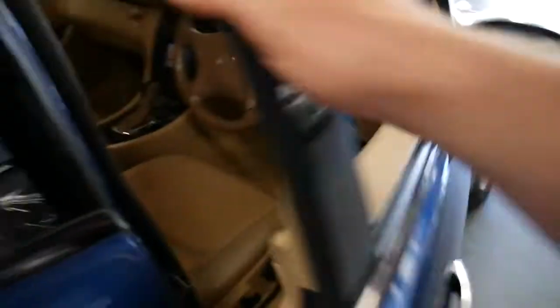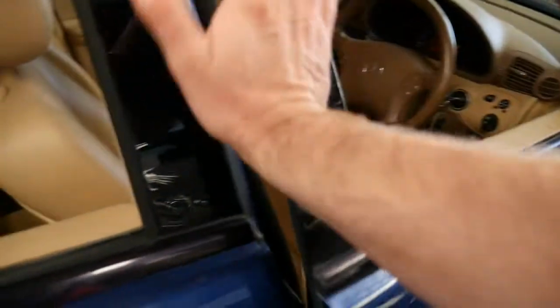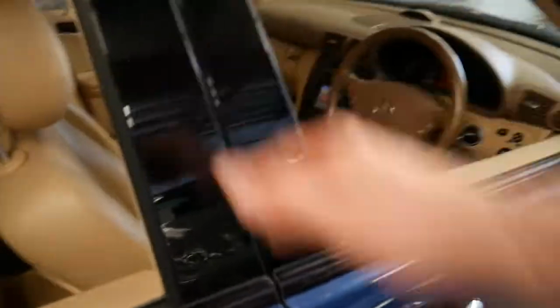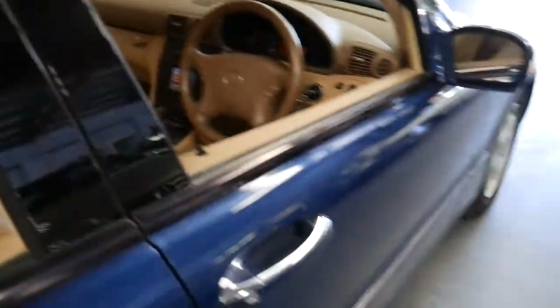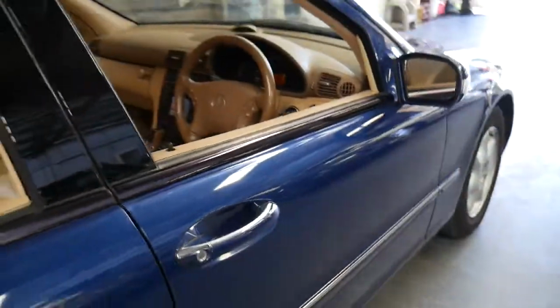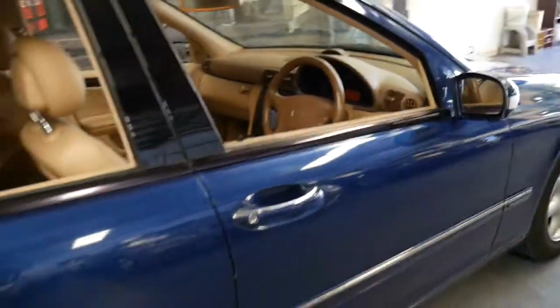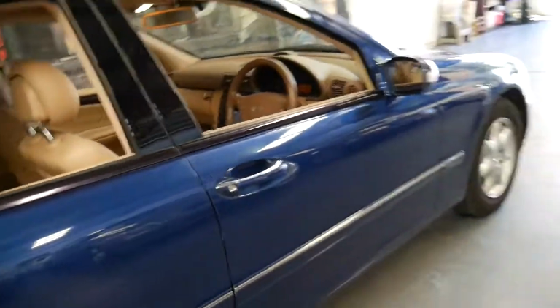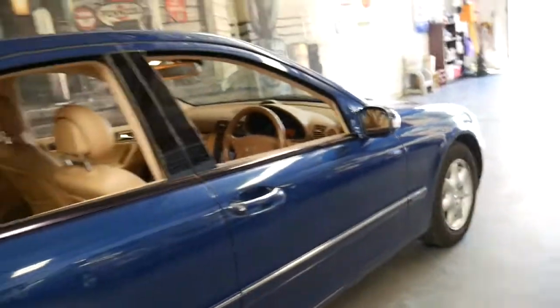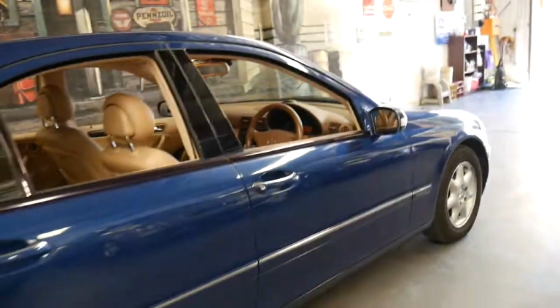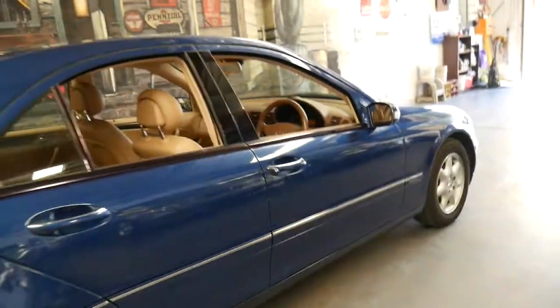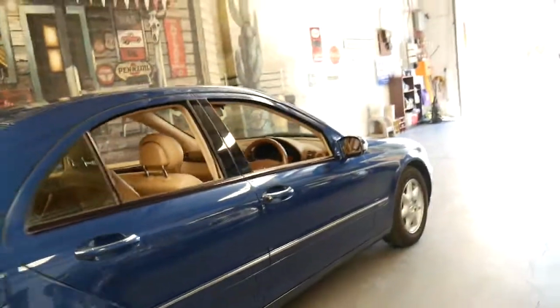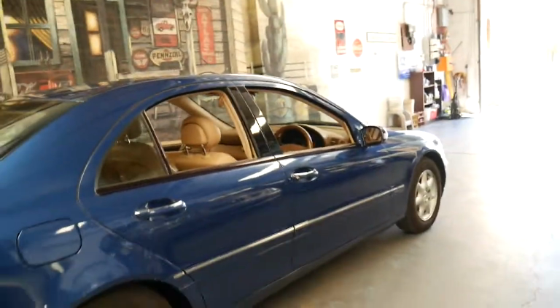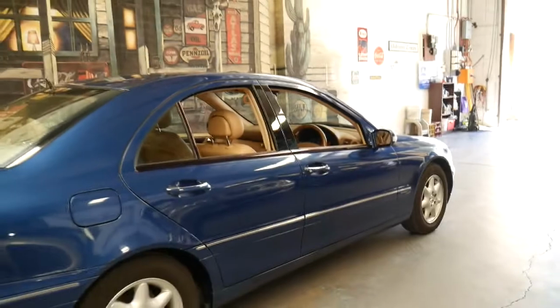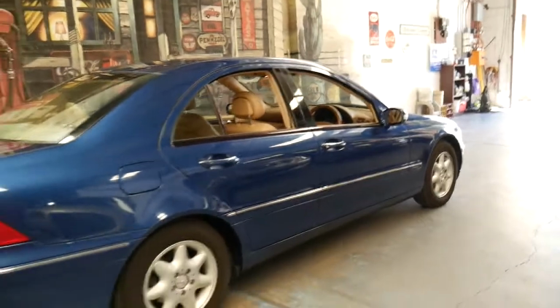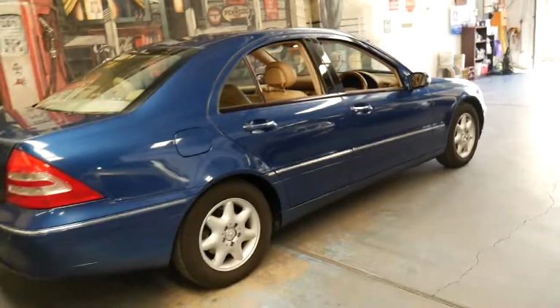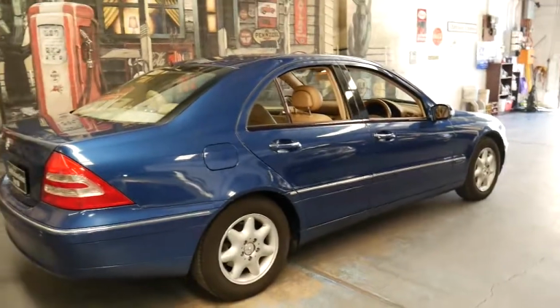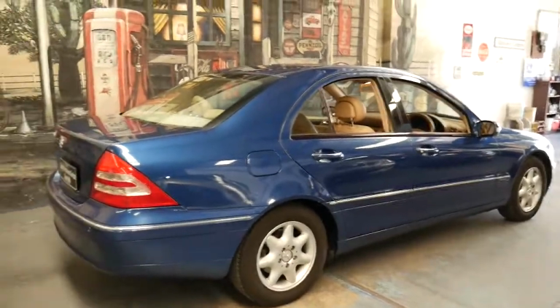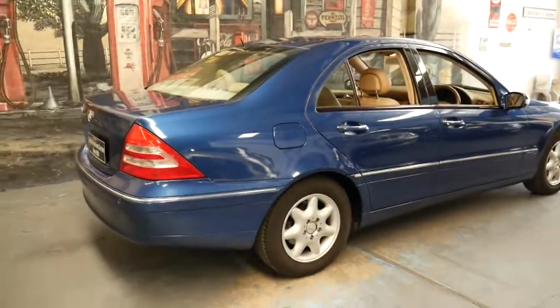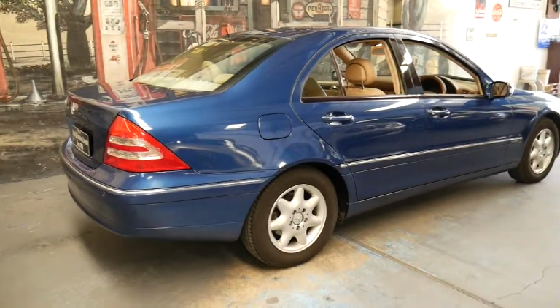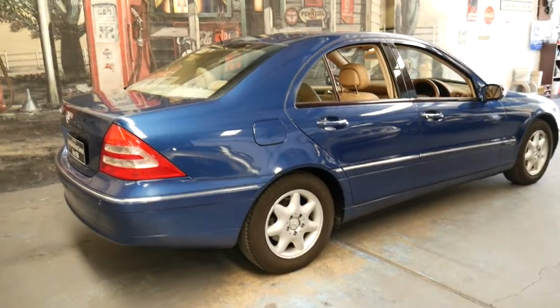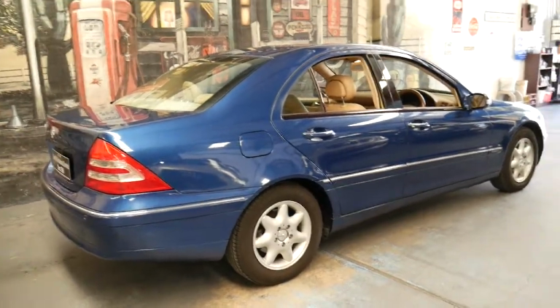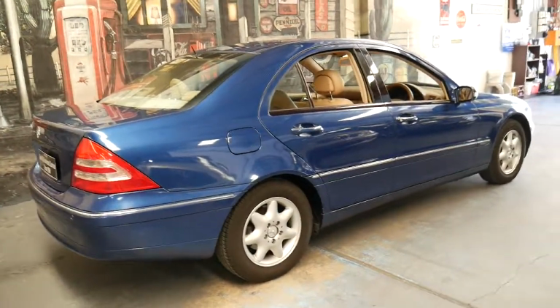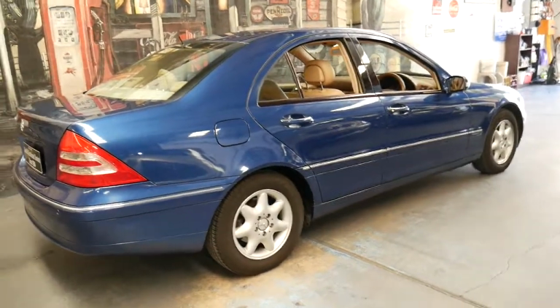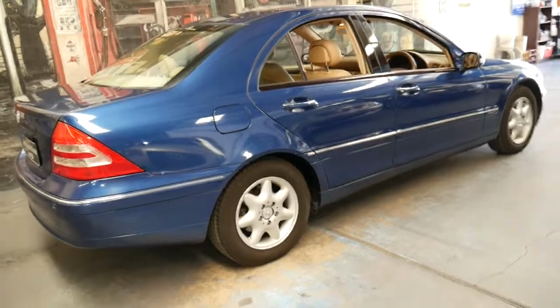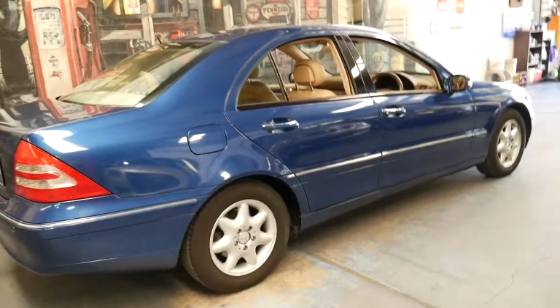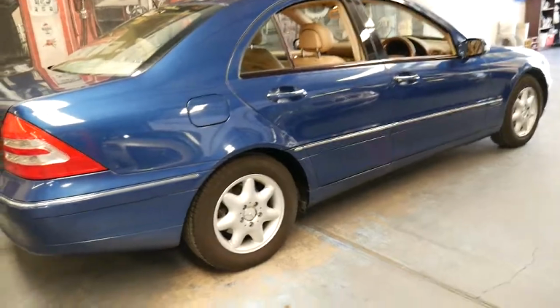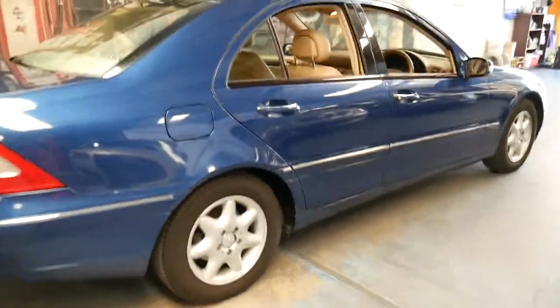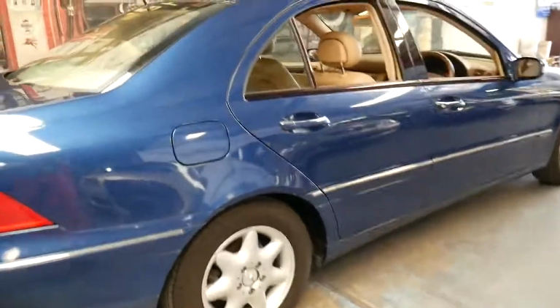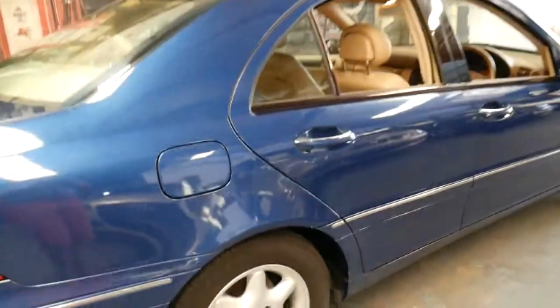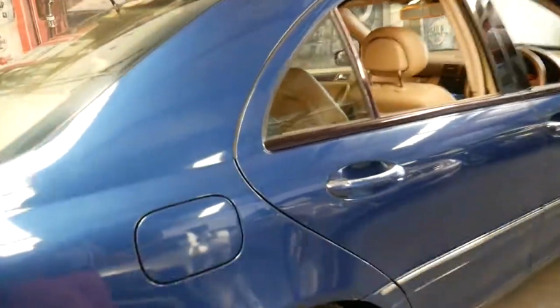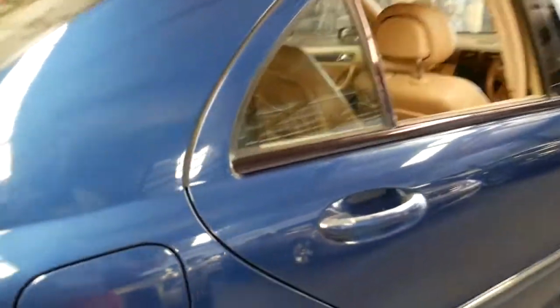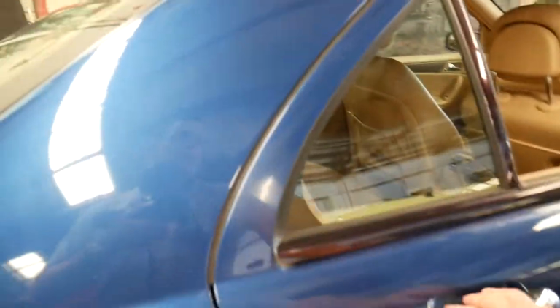So many of these have done so many kilometres that they're not around anymore and people have just stopped looking after them. Whereas this car, with such low kilometres in great condition and a beautiful colour combination, I think is very good buying.